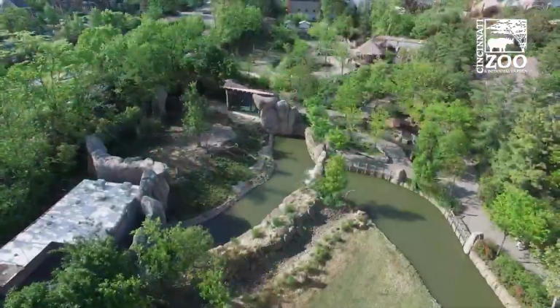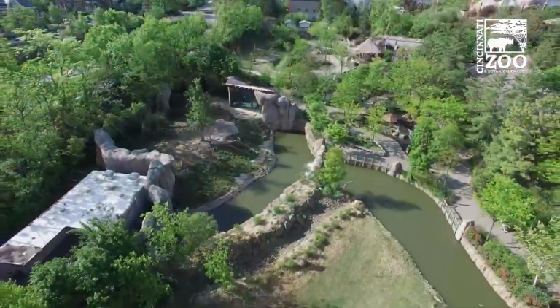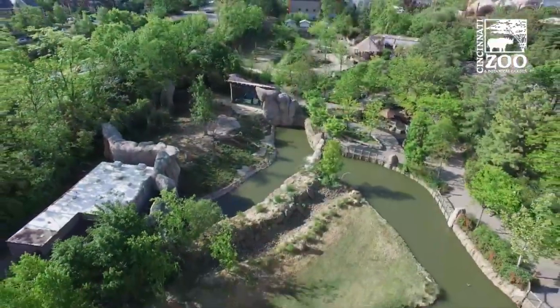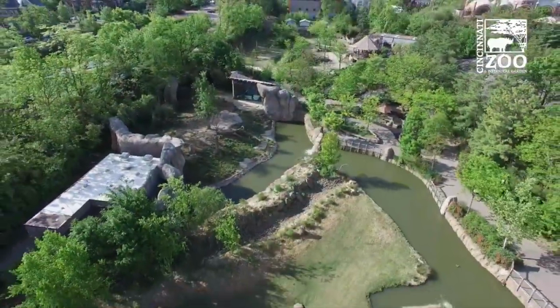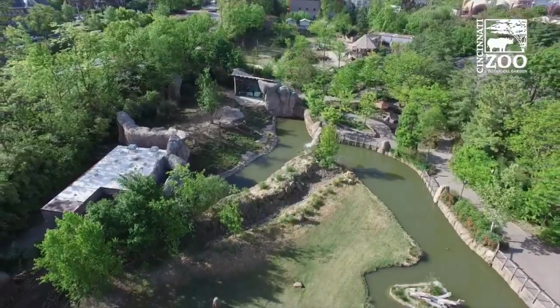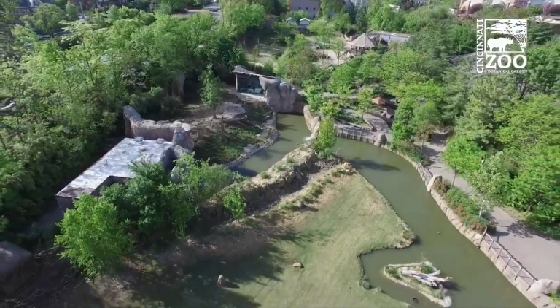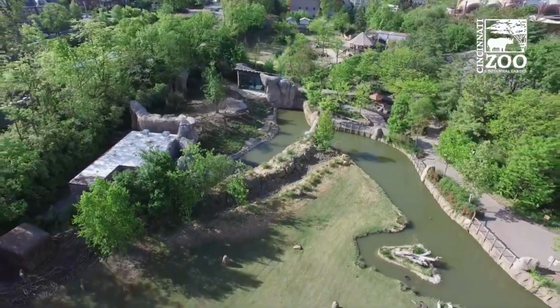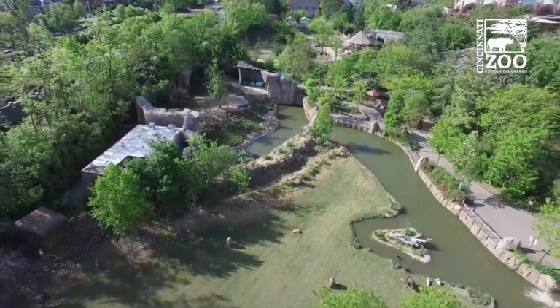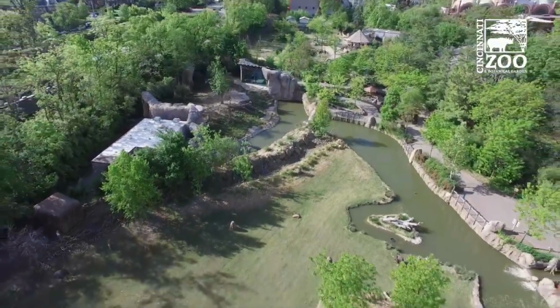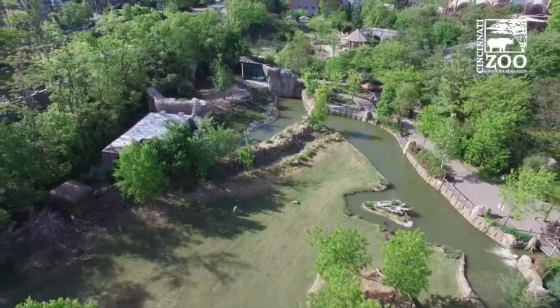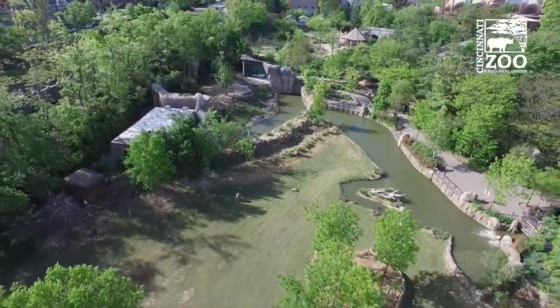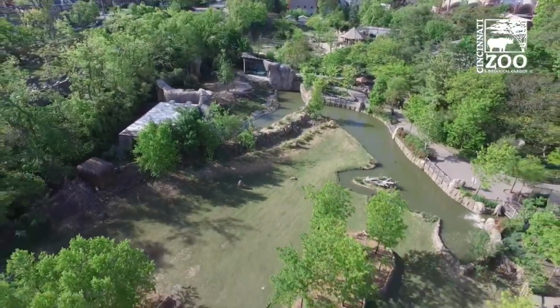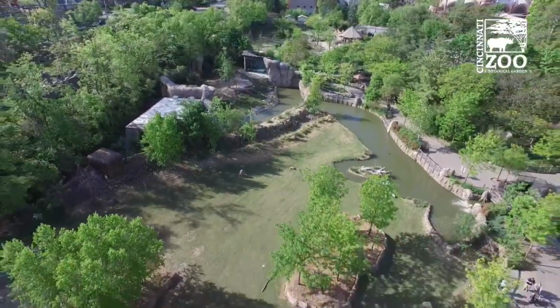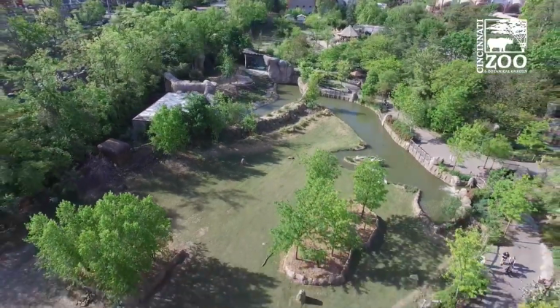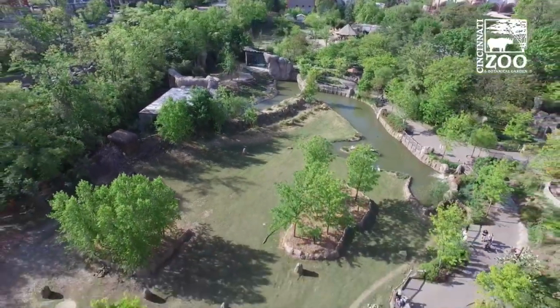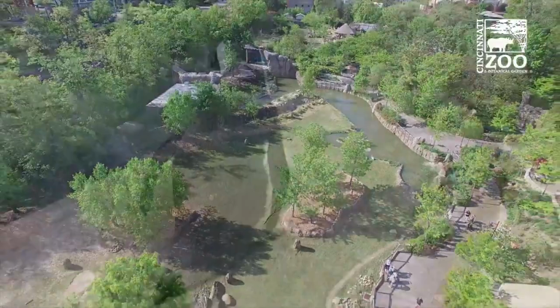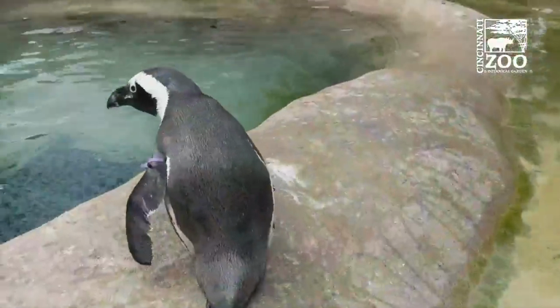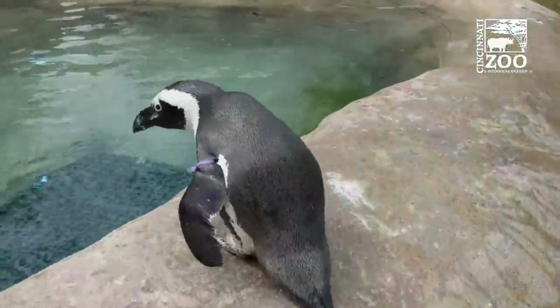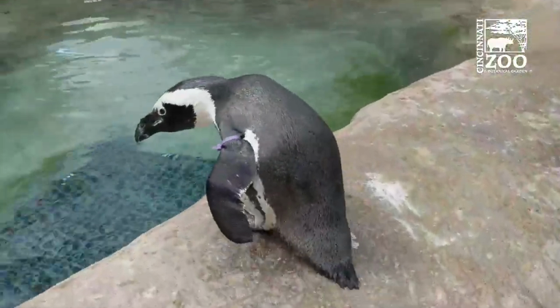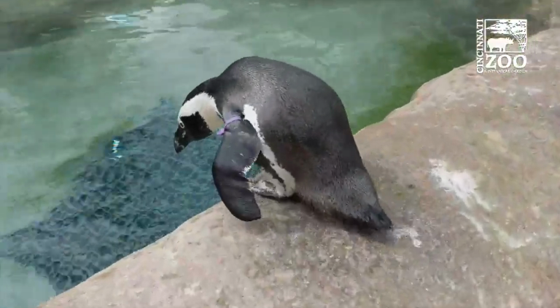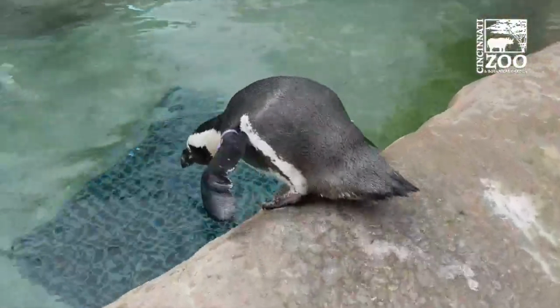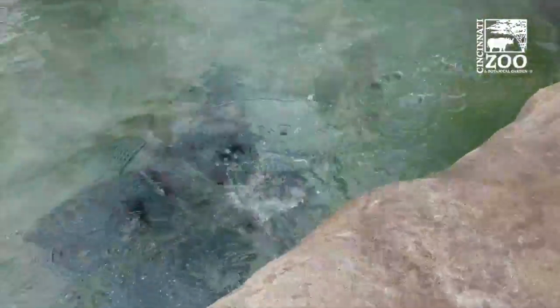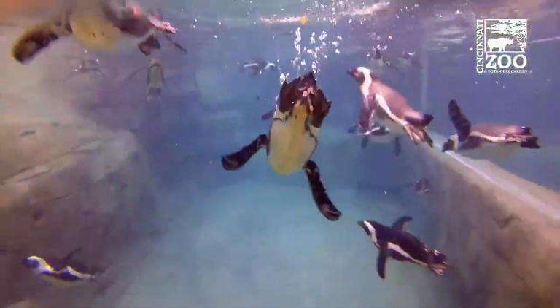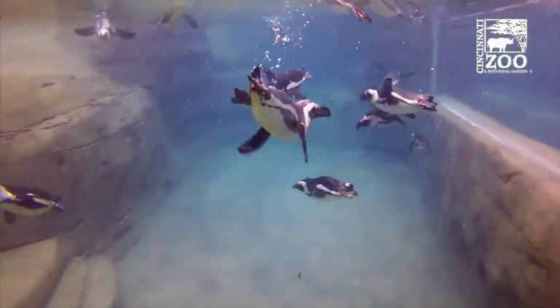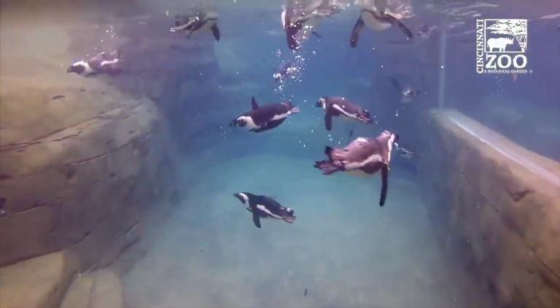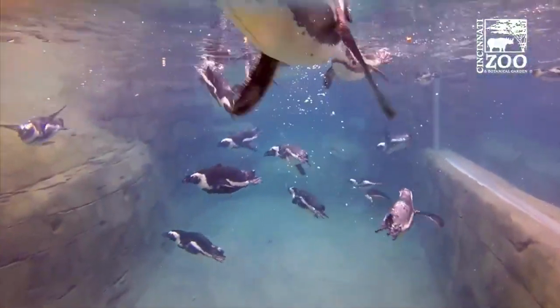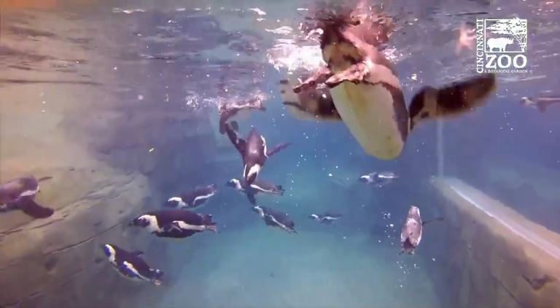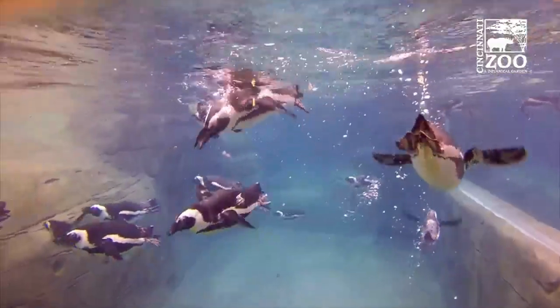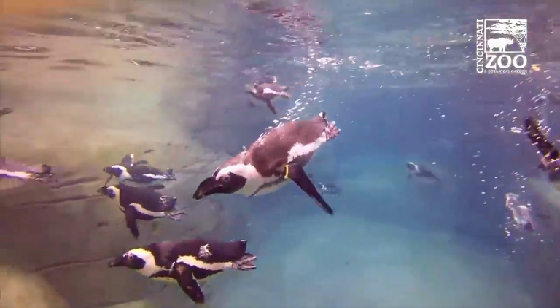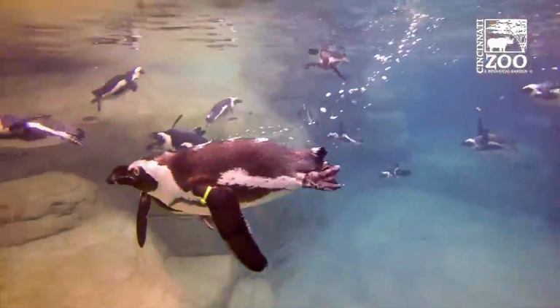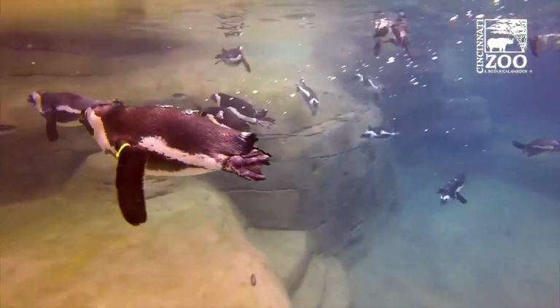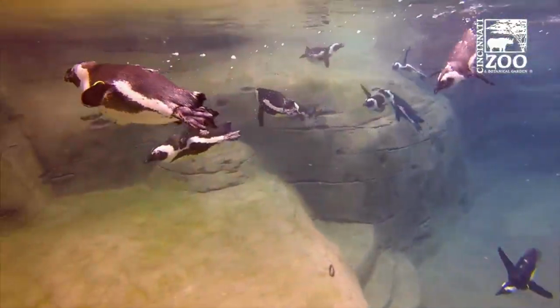When we say net zero water, what we're saying is none of our non-potable water usage will come from city water. So in other words, those pools, hose down, irrigation — all of that will come from rainwater that we collect, store, and clean here at the zoo.